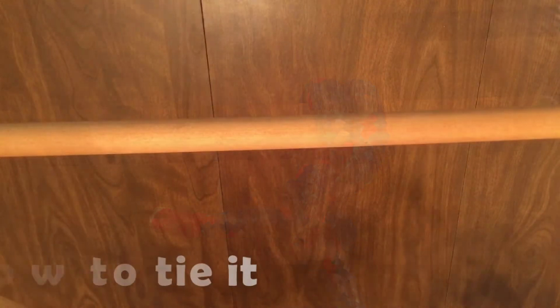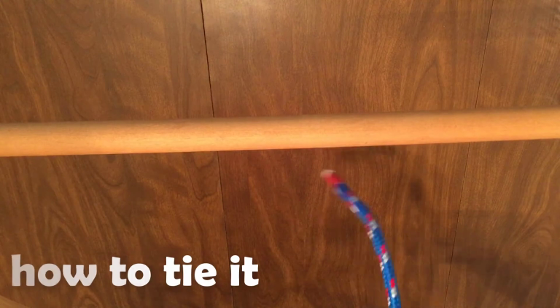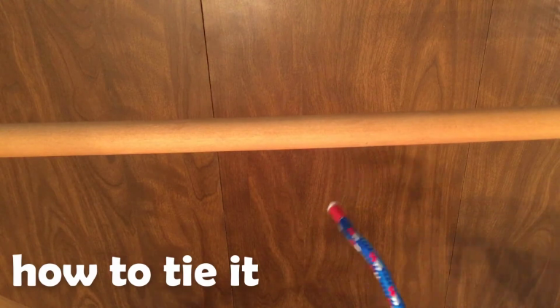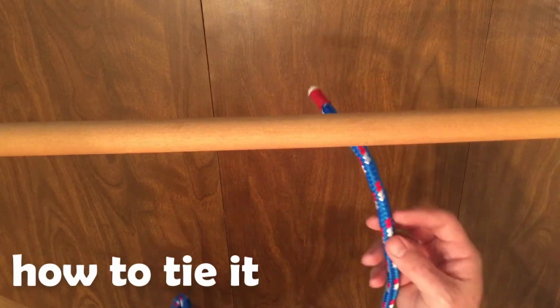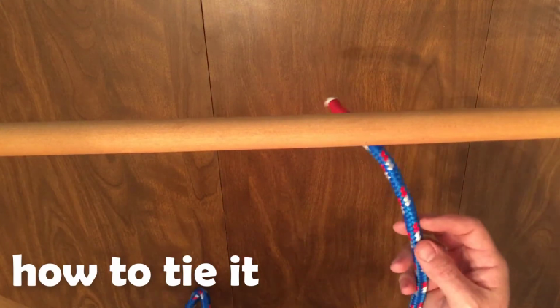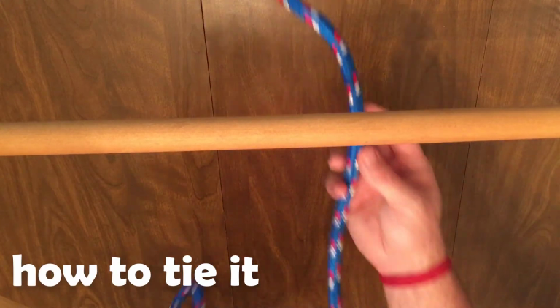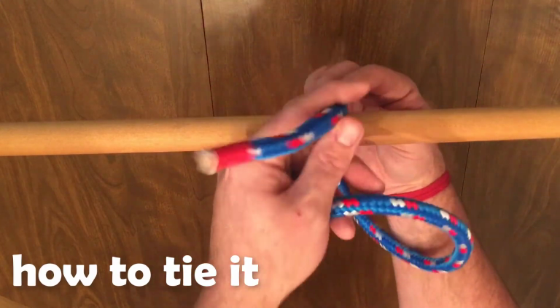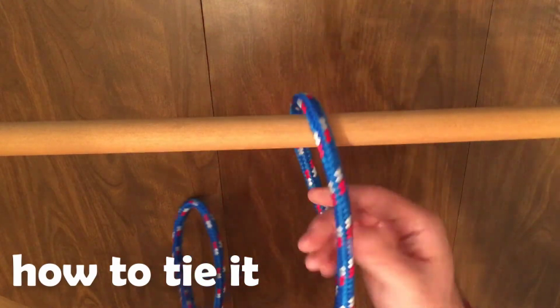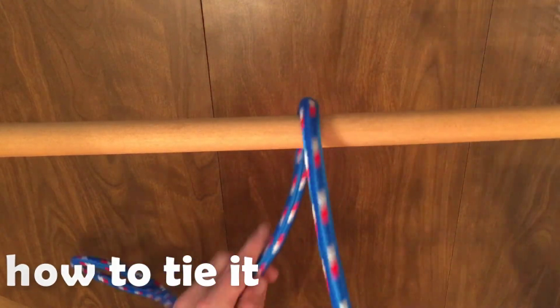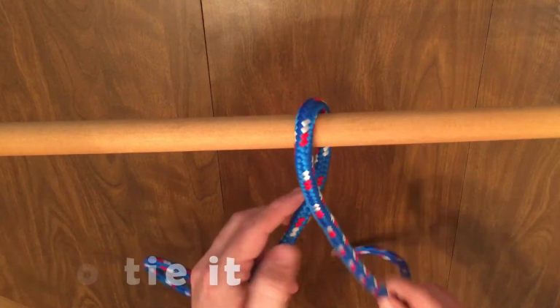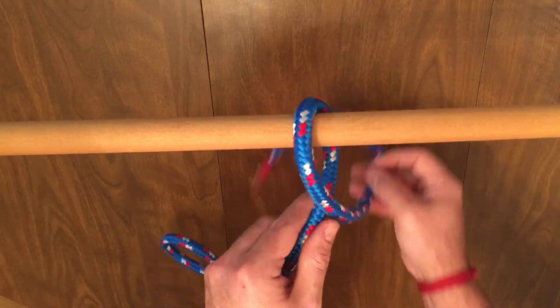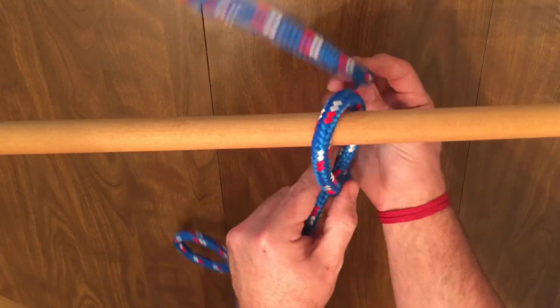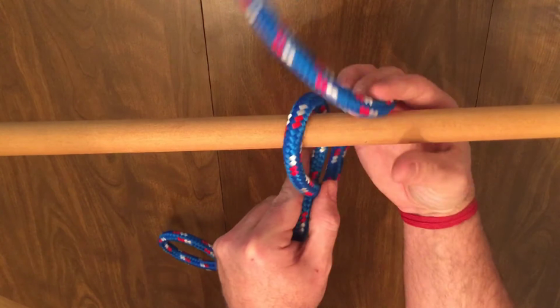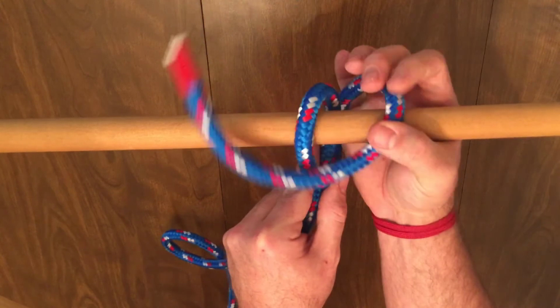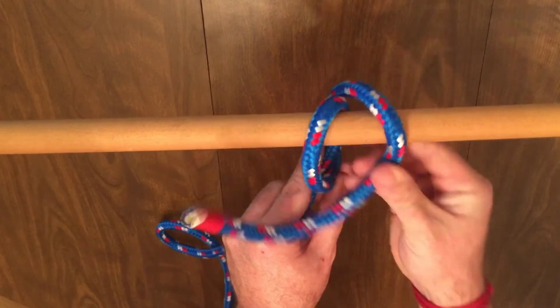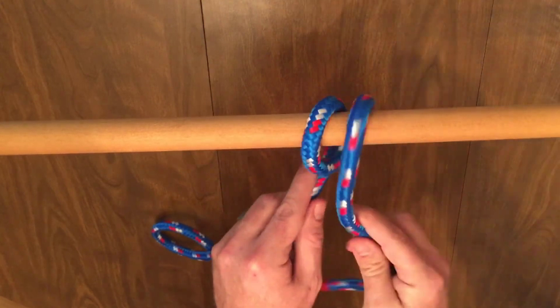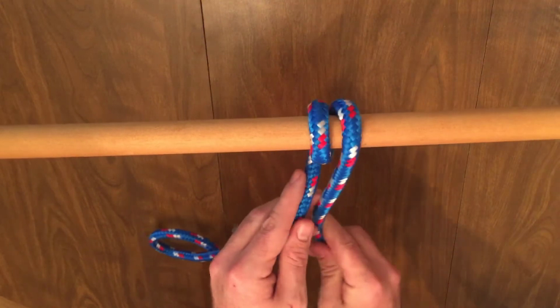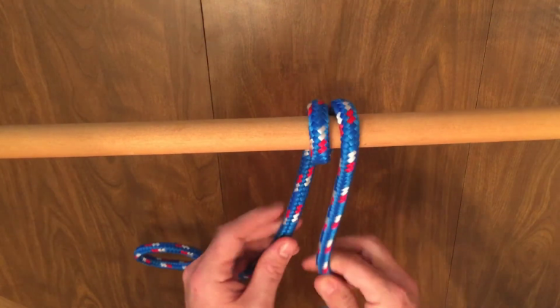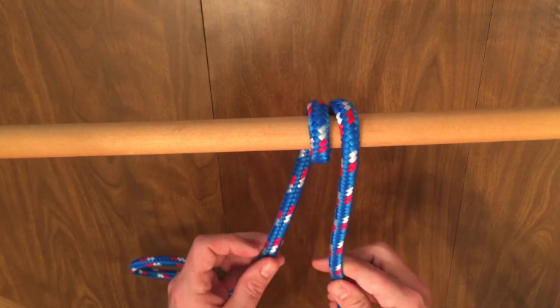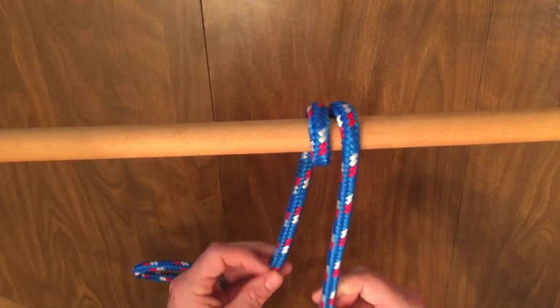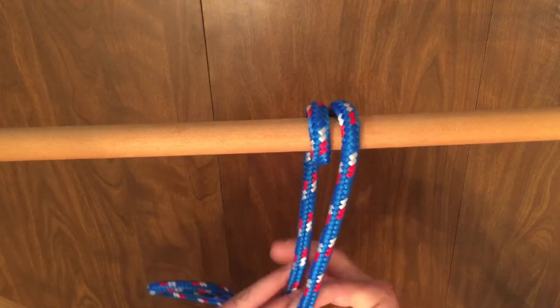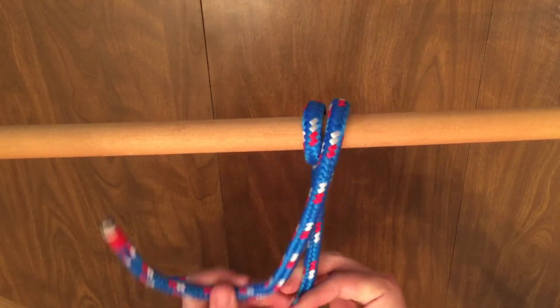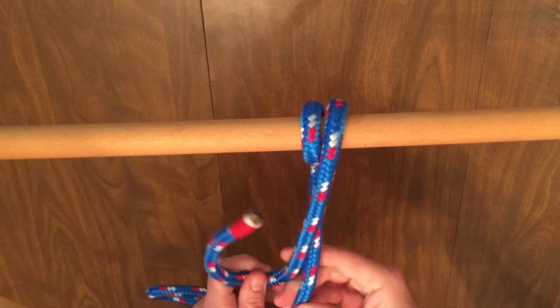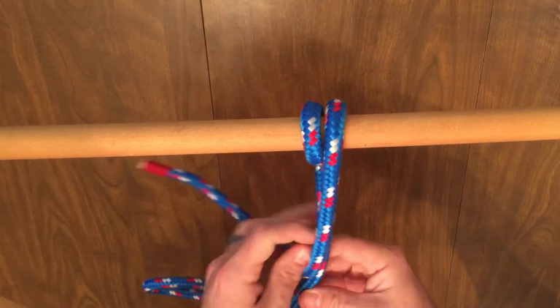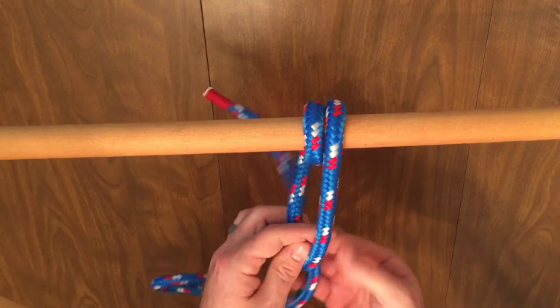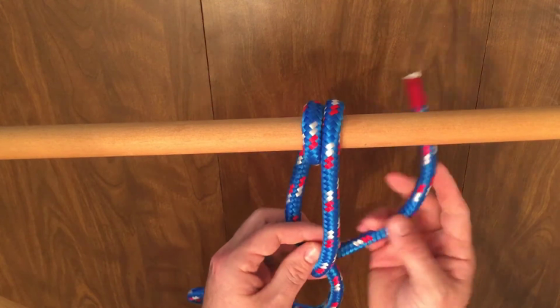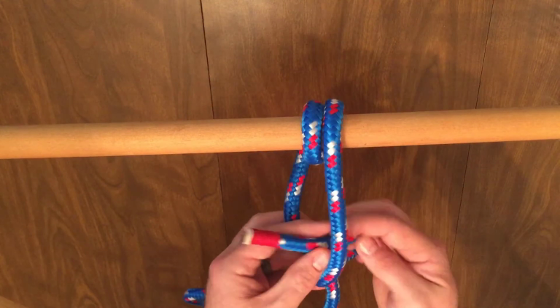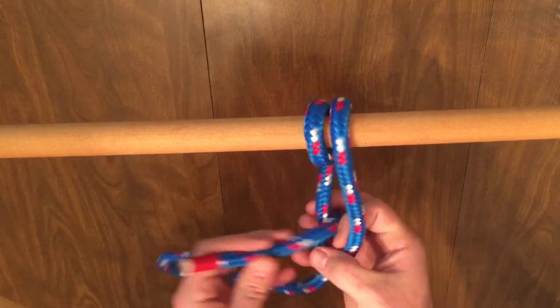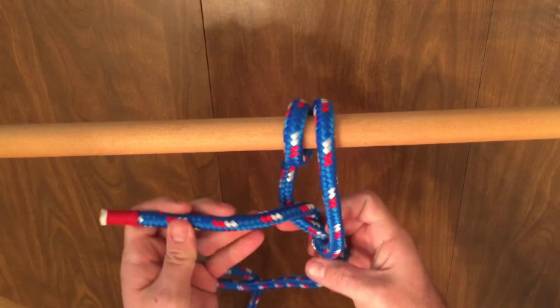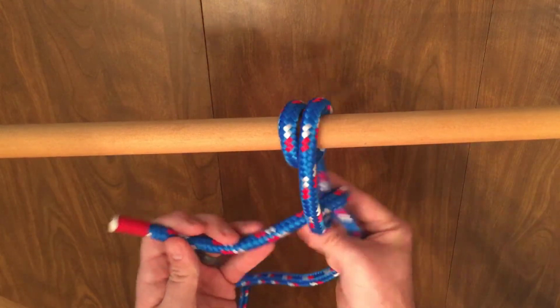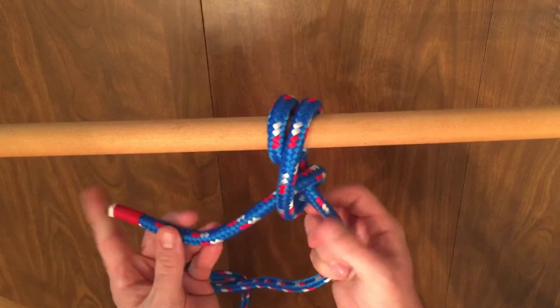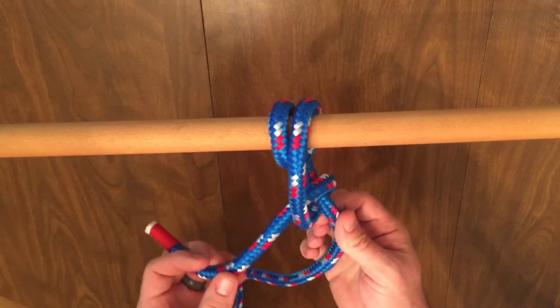First, pass the rope twice from behind around the object you want to secure to. Then you're going to tie the working end around the standing part with two half hitches.